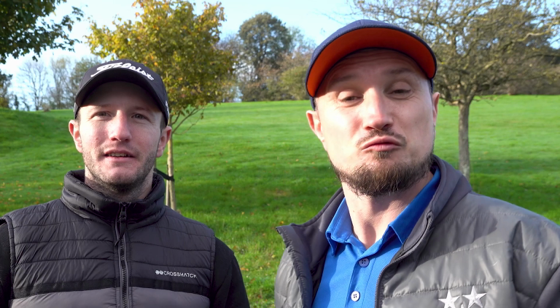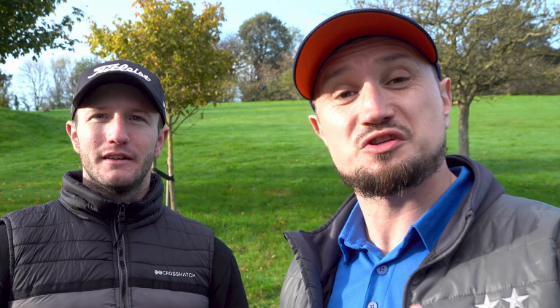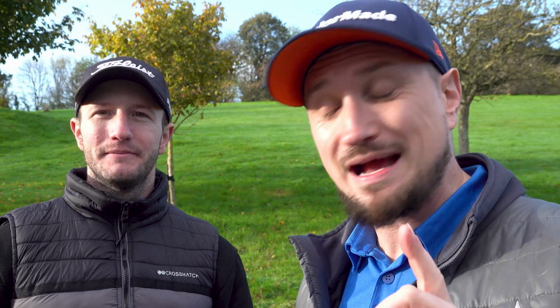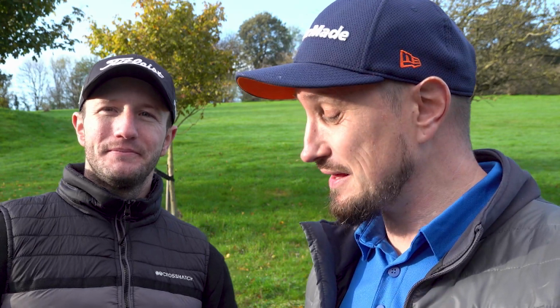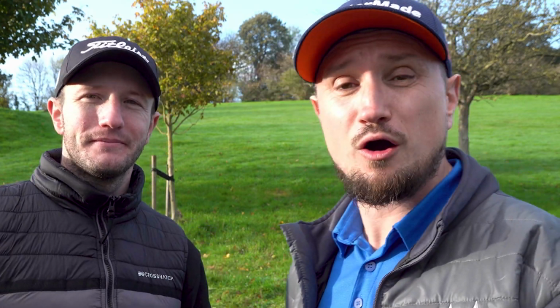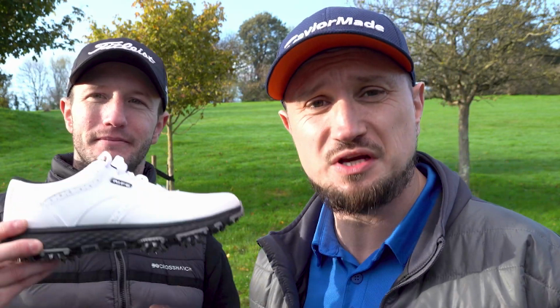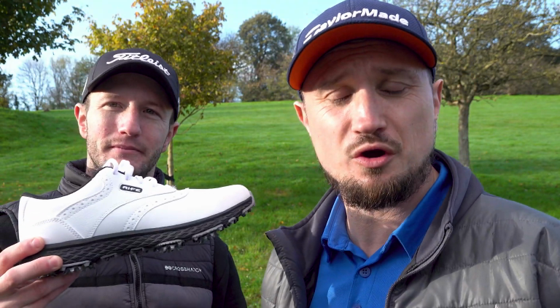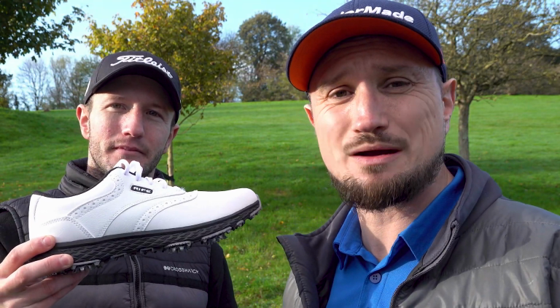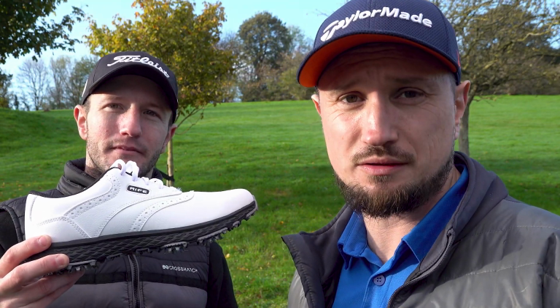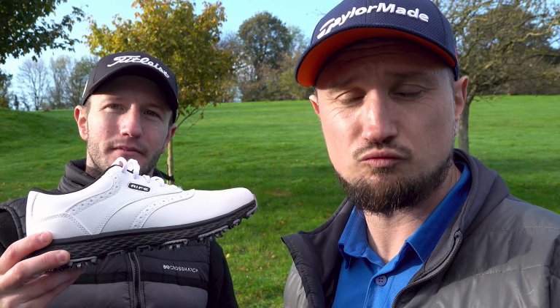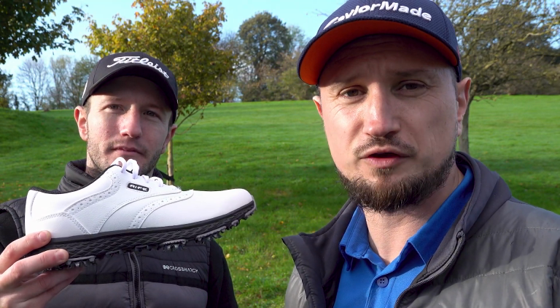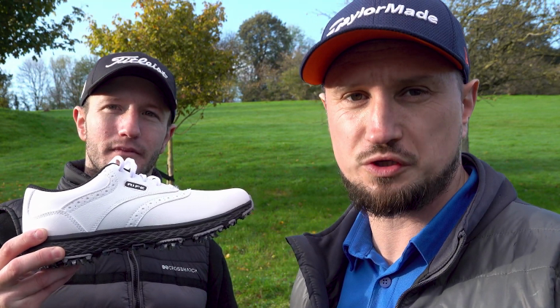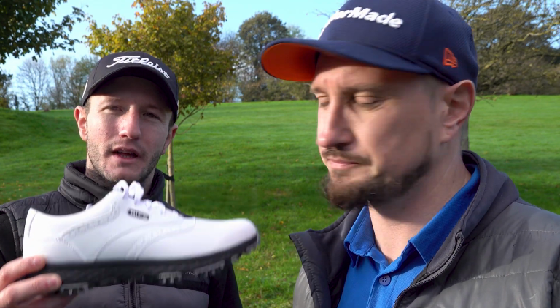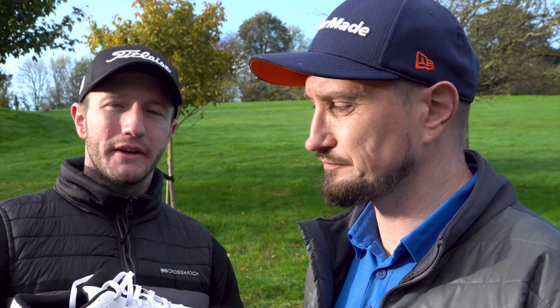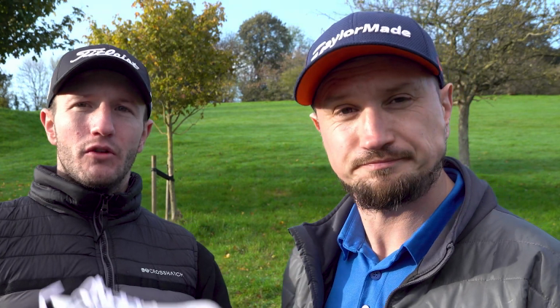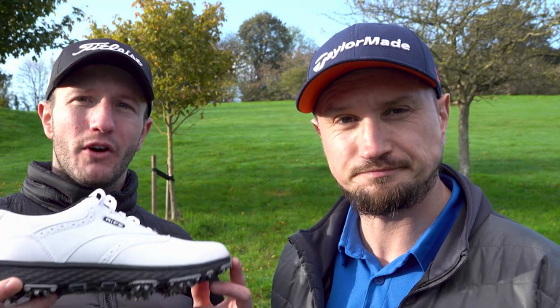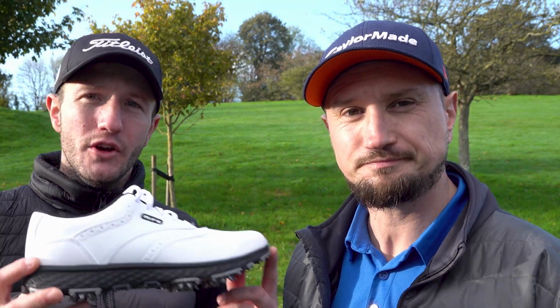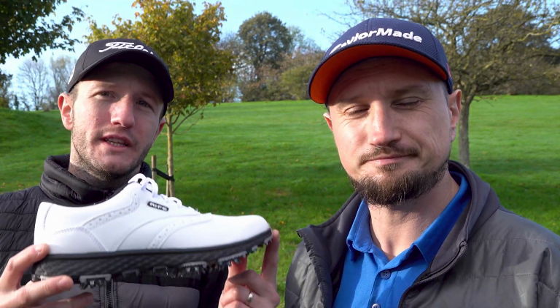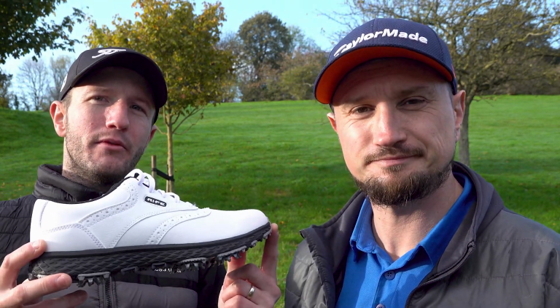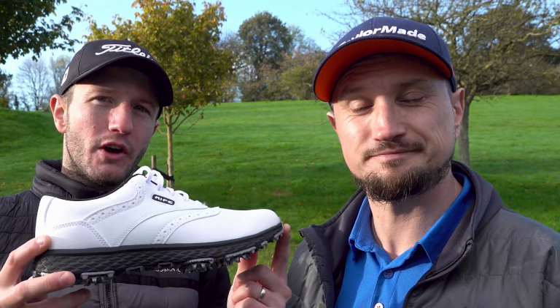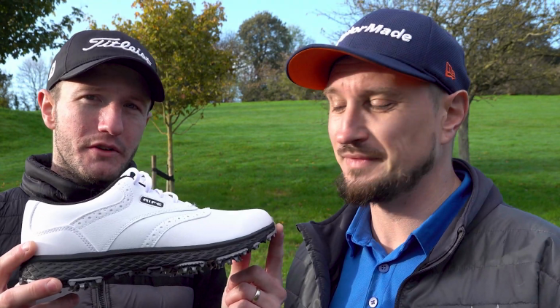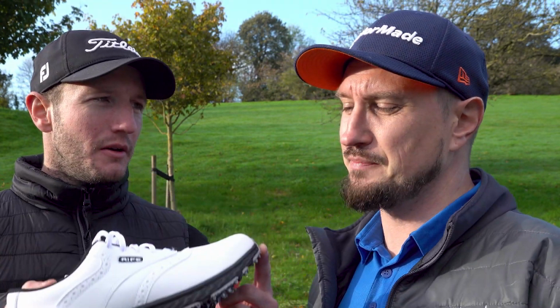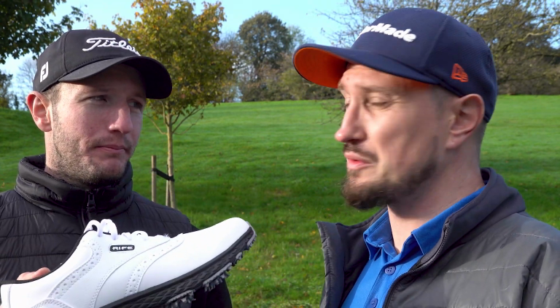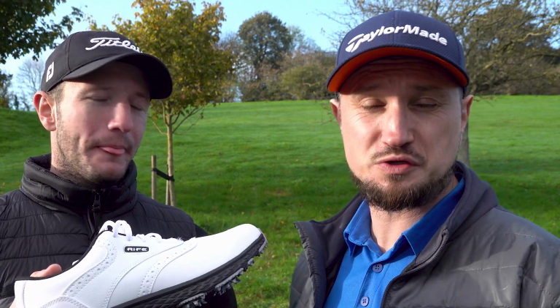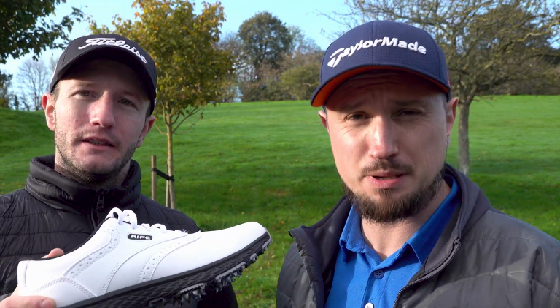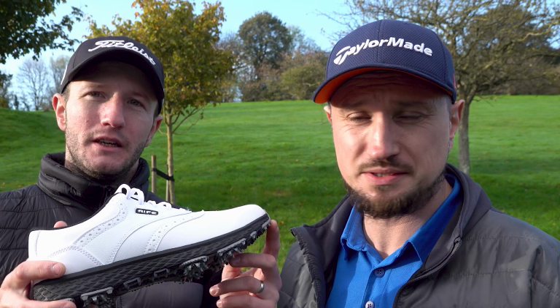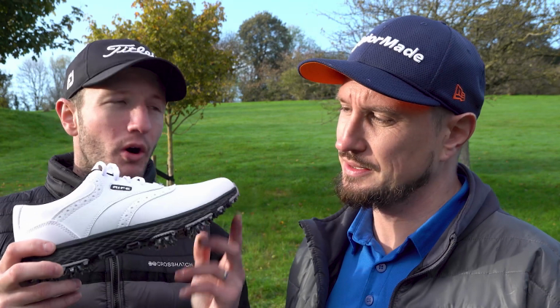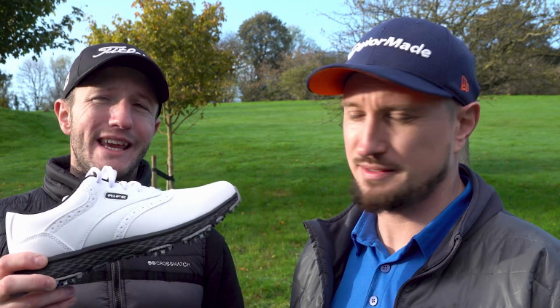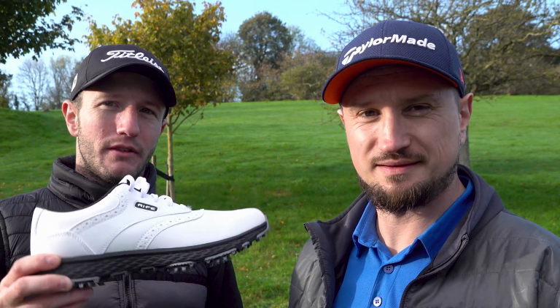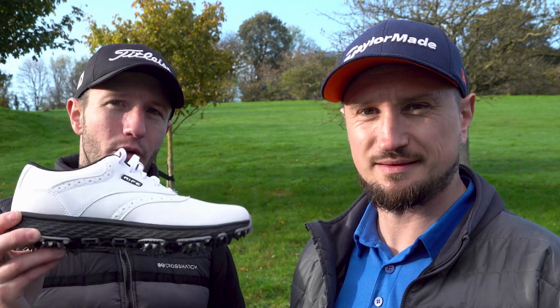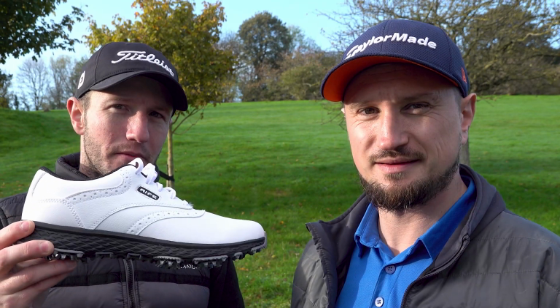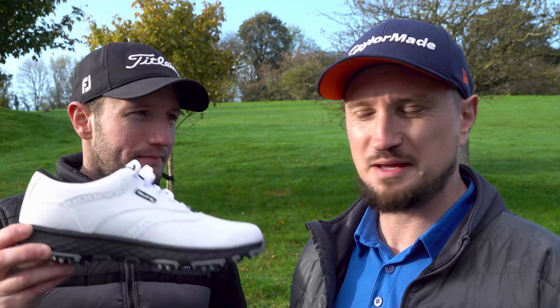So we have here the RF09 Delta Rife Golf Shoes. Now Rife are new to the game of doing golf shoes — they're well known for doing their putters. But I believe they're onto something.